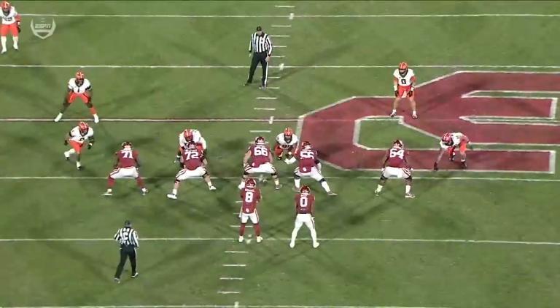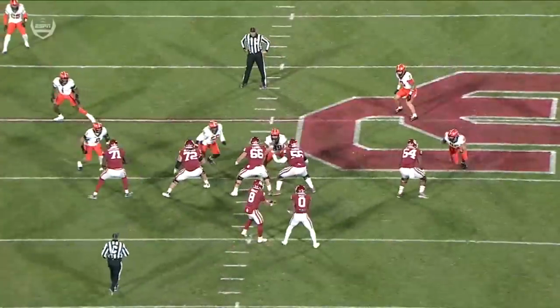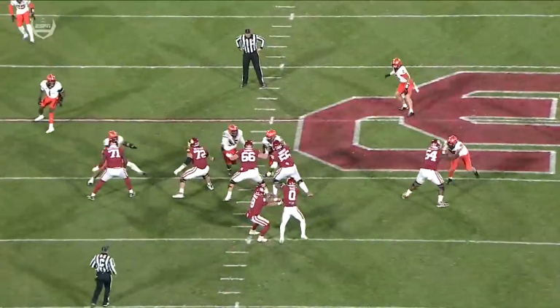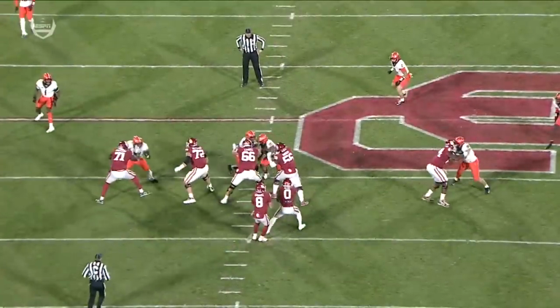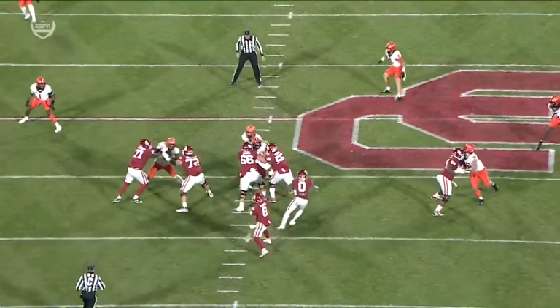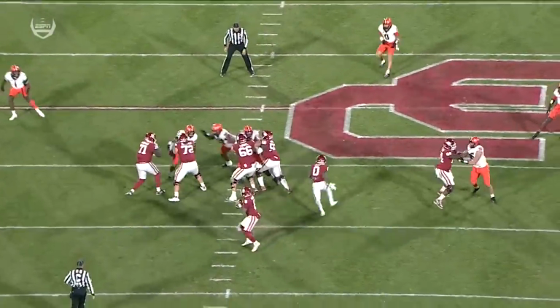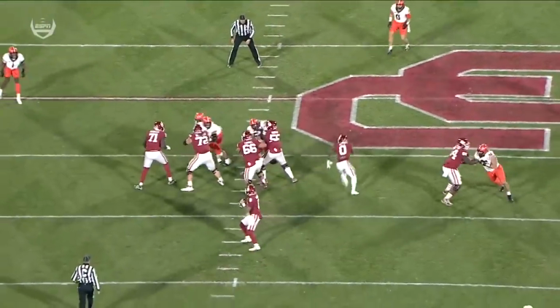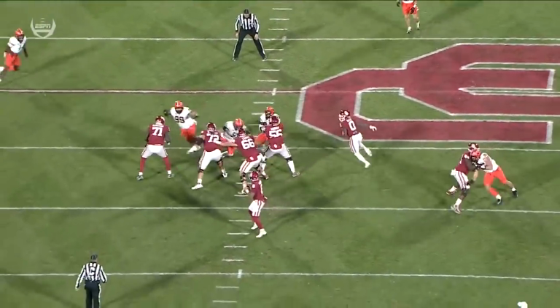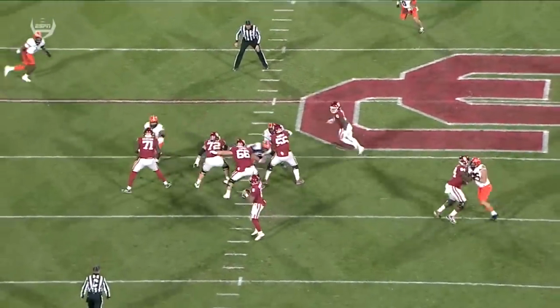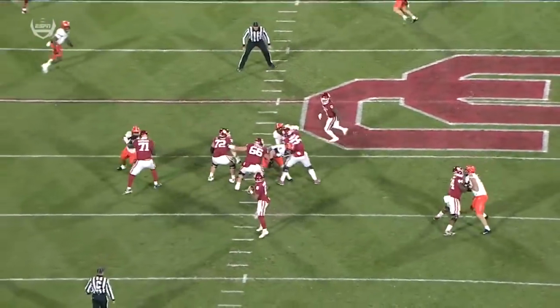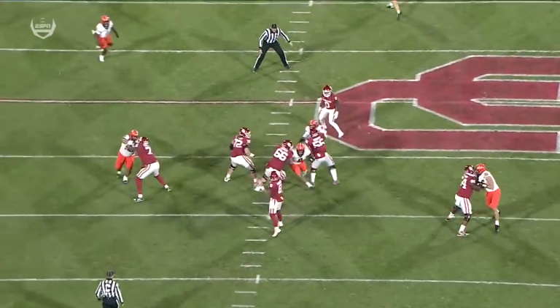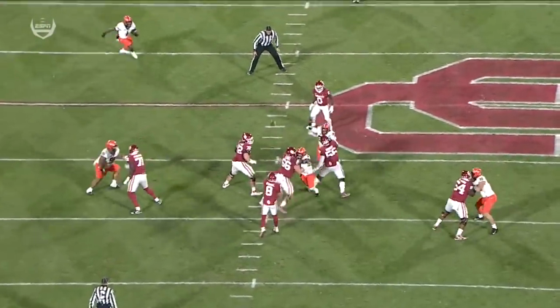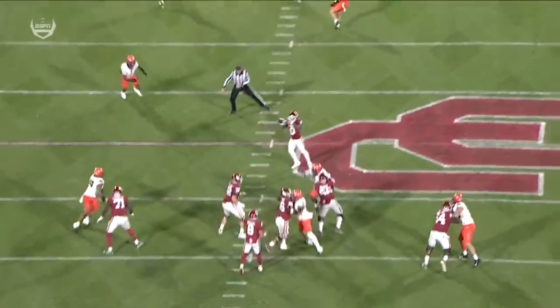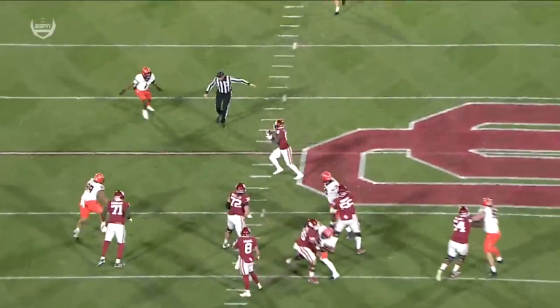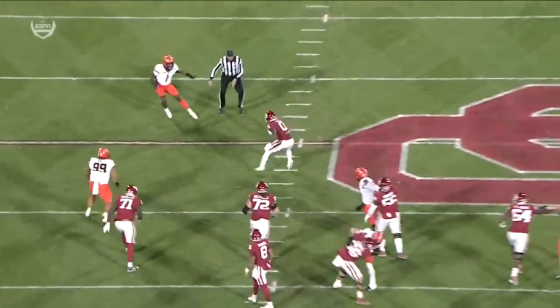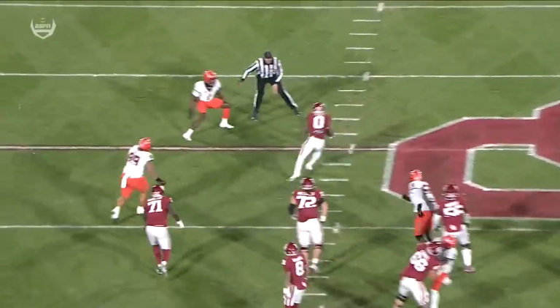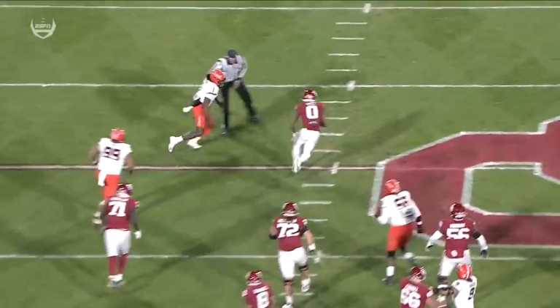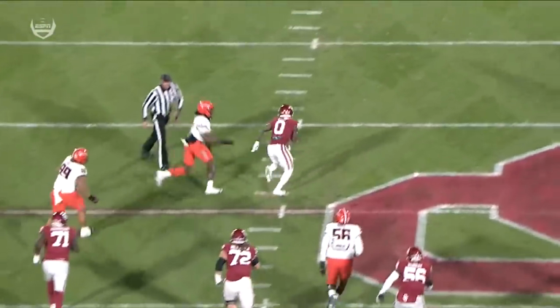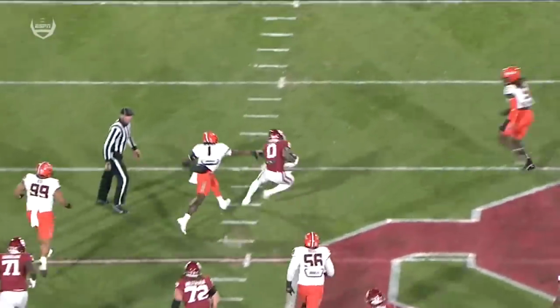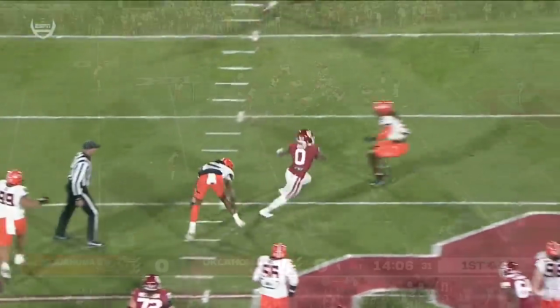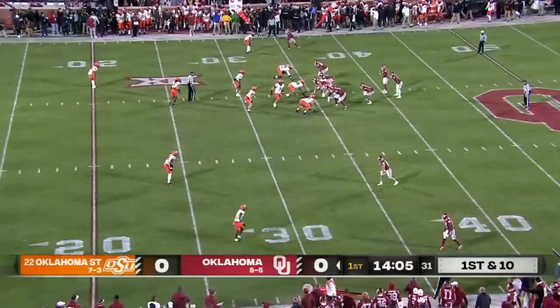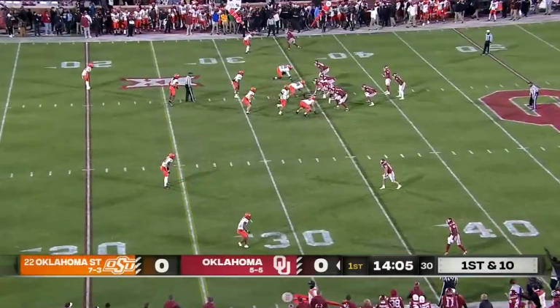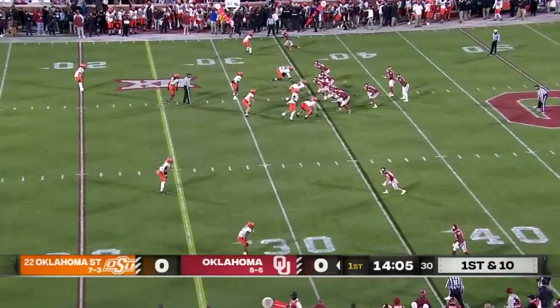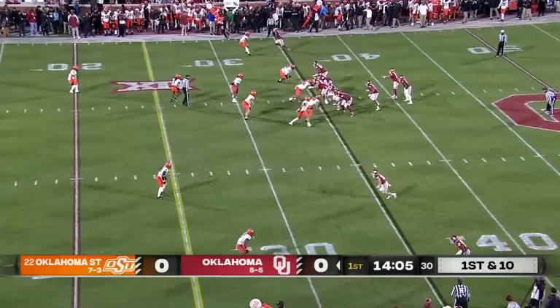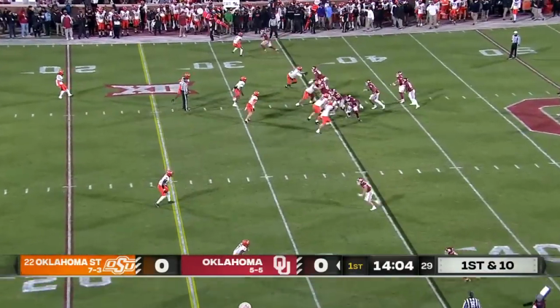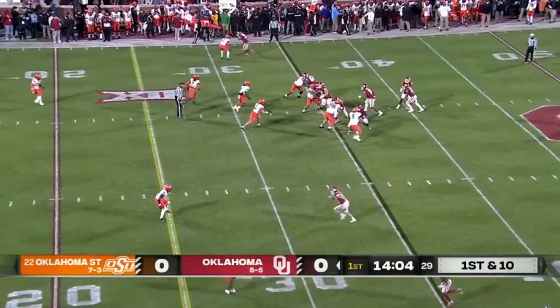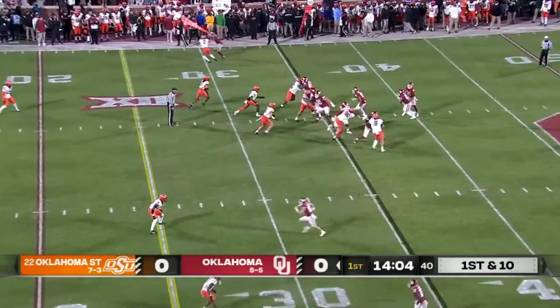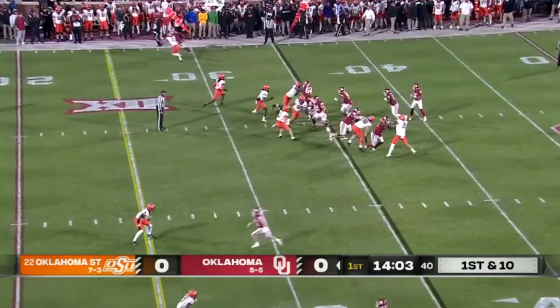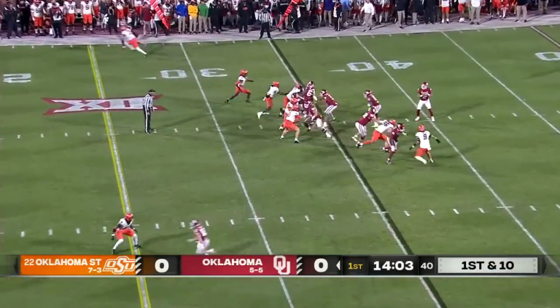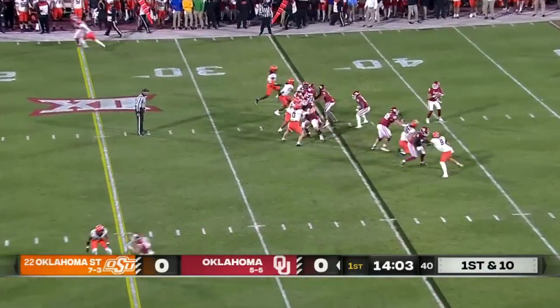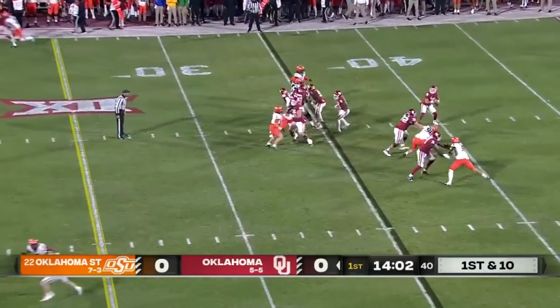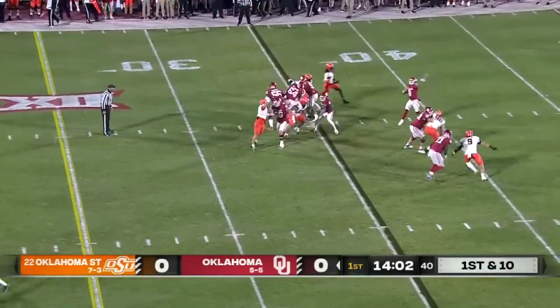Ninth catch on the season for Eric Gray, gain of 19. It's a deep zone coverage — you see the linebackers, Xavier Benson — and a nice check down by Dylan Gabriel.